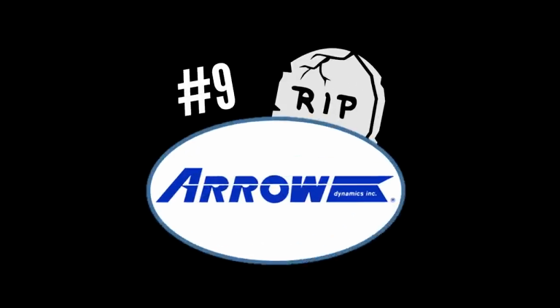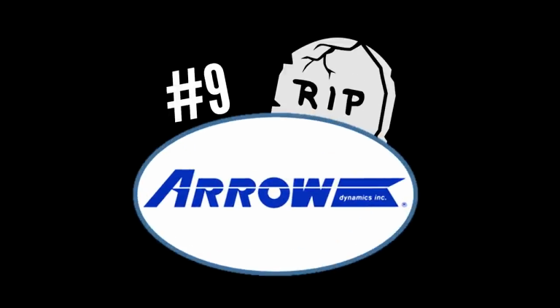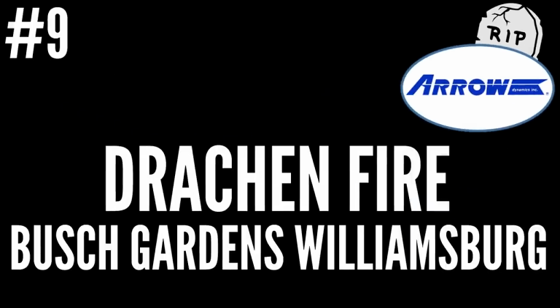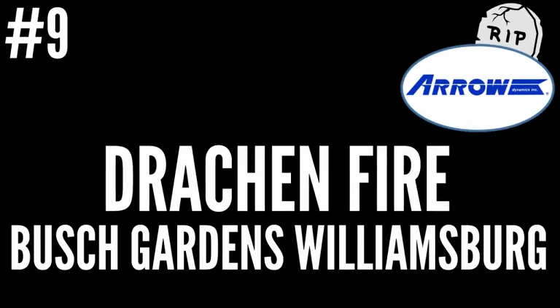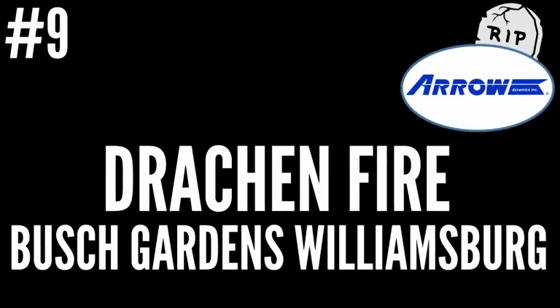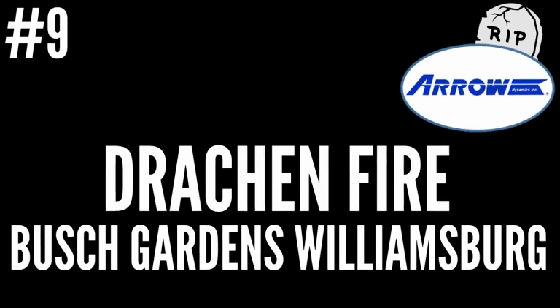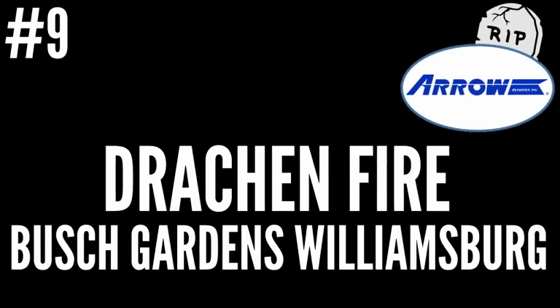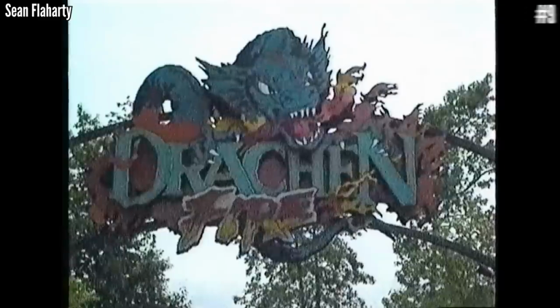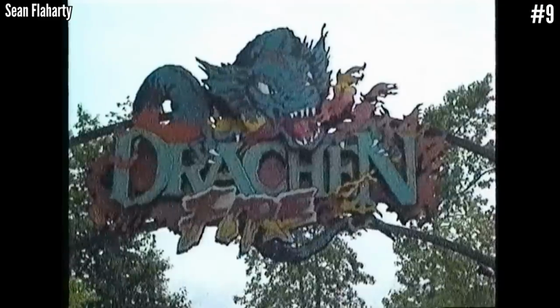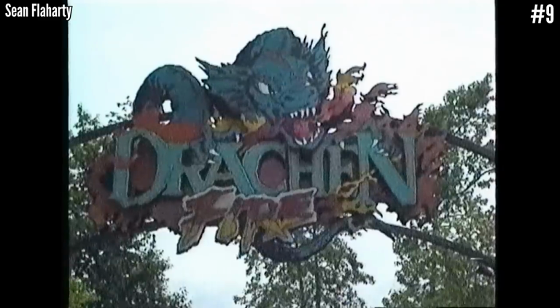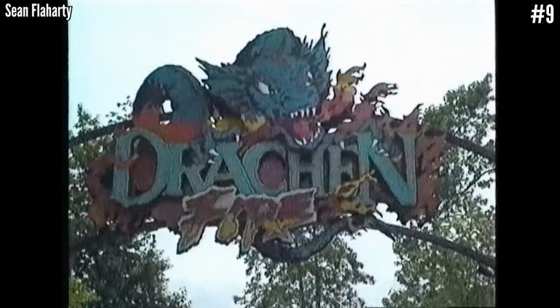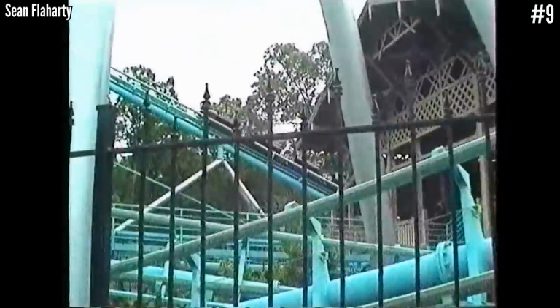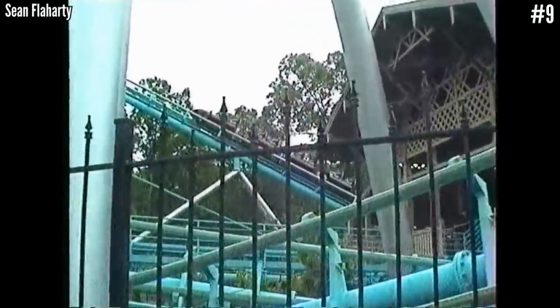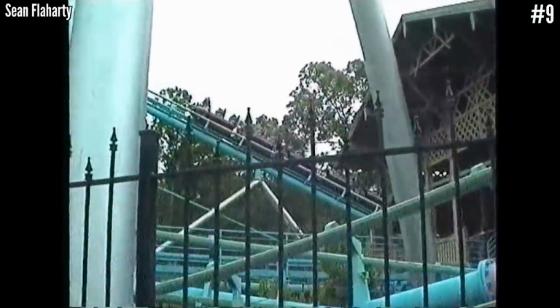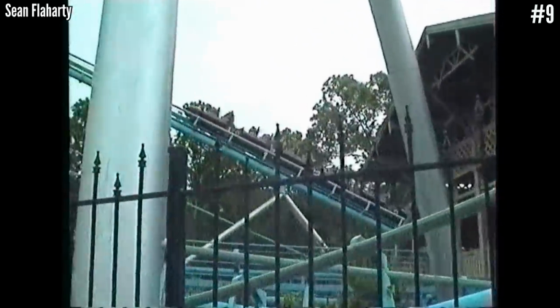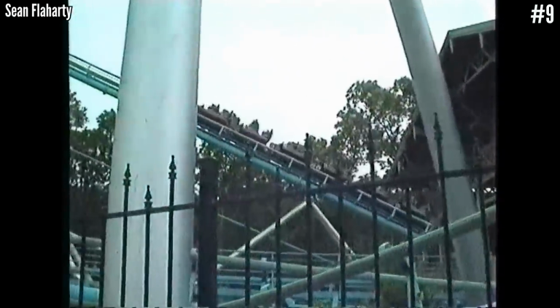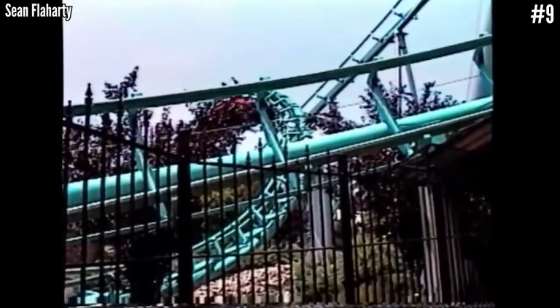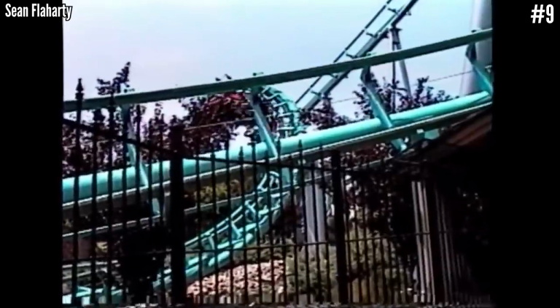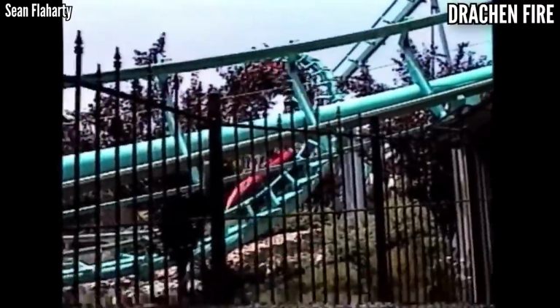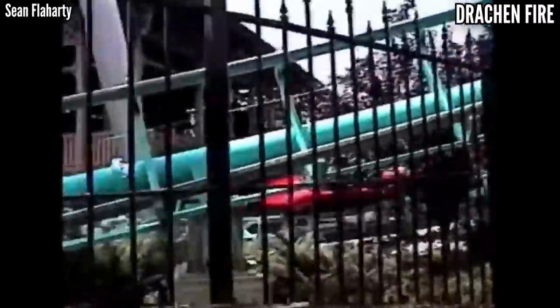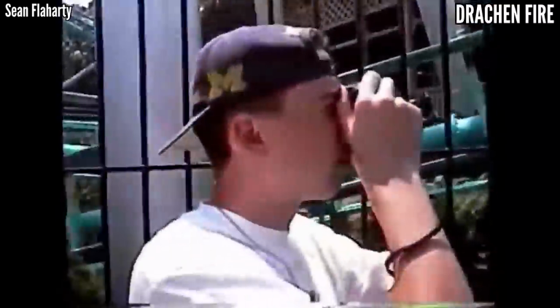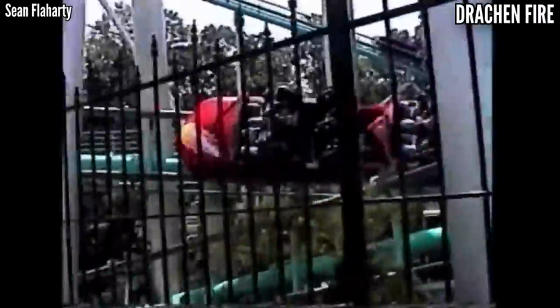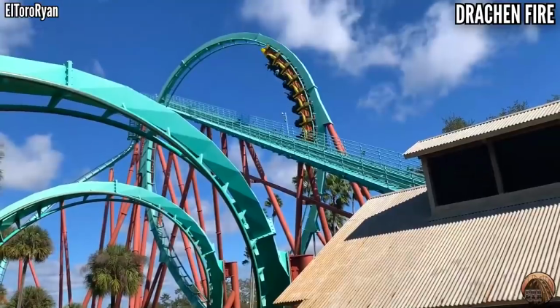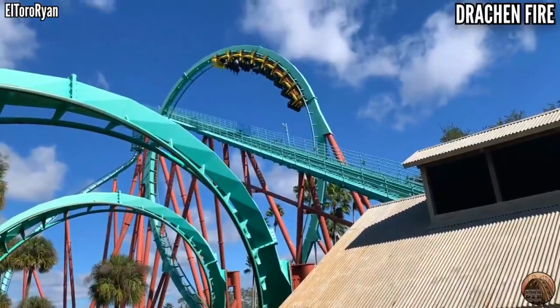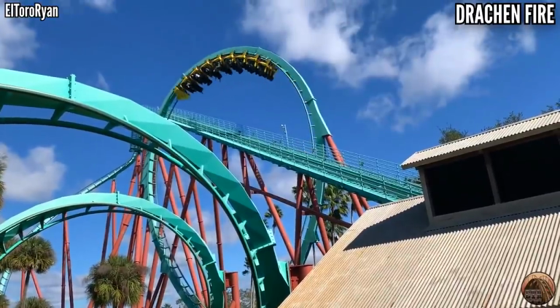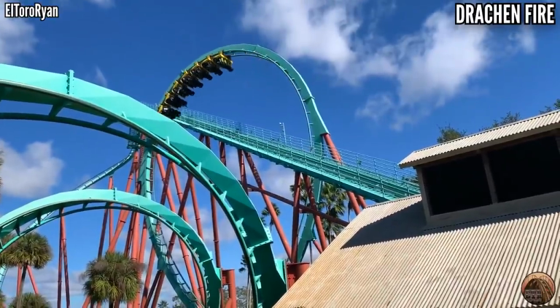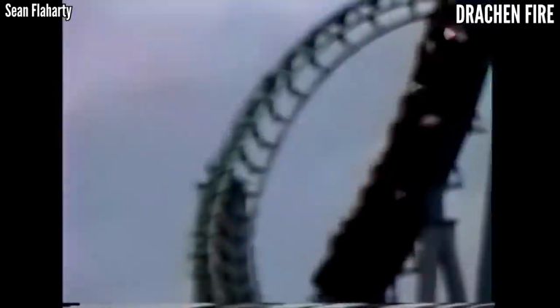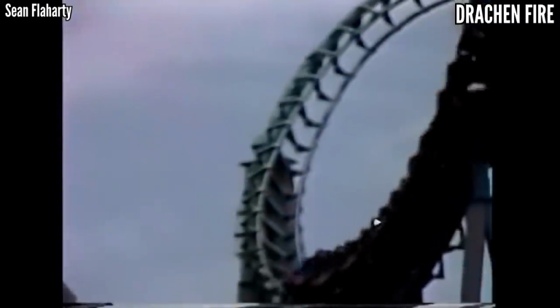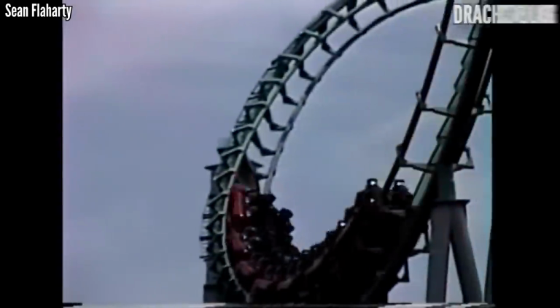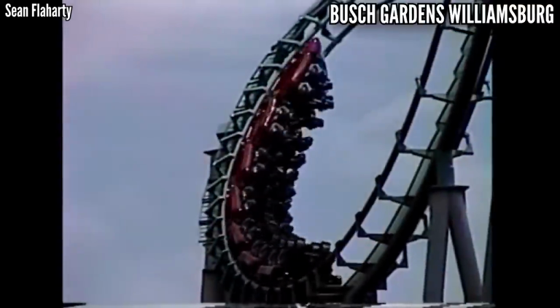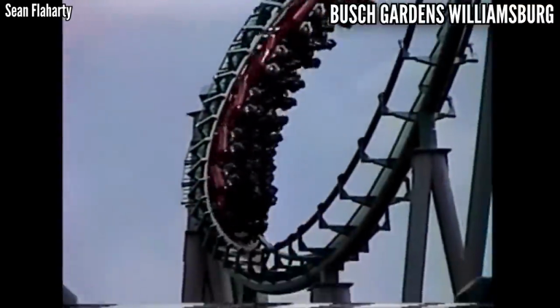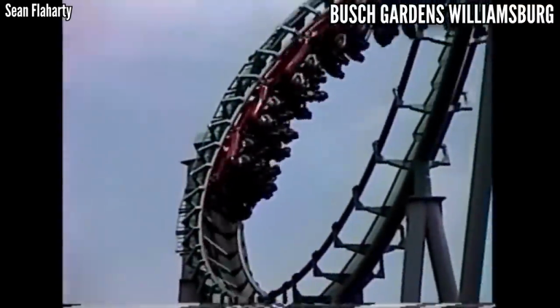Number 9: Drachen Fire at Busch Gardens Williamsburg. A lot of these coasters have fascinating histories, and Drachen Fire is no exception. Busch Gardens wanted a B&M, but B&M said they were busy thanks to their sister park in Tampa. Needless to say, they really should have gotten a B&M.